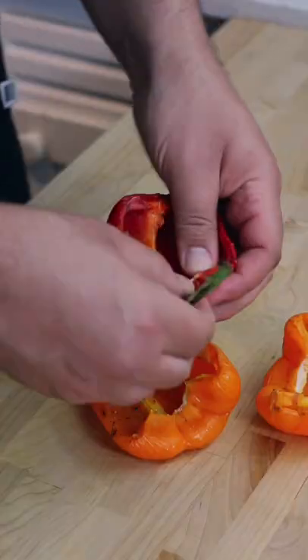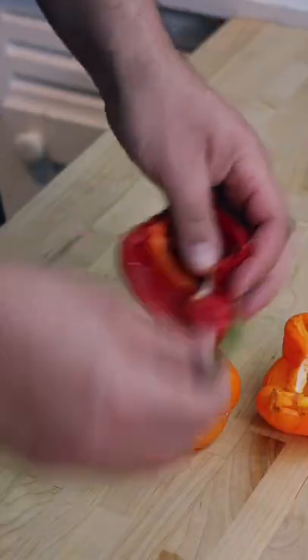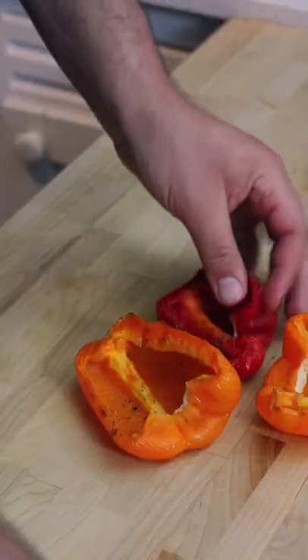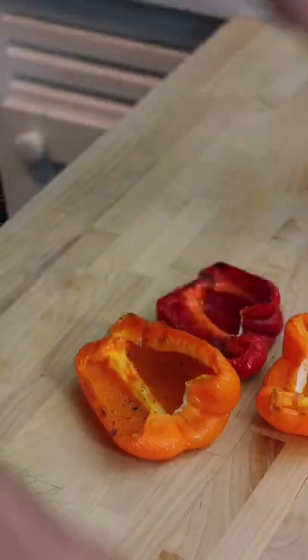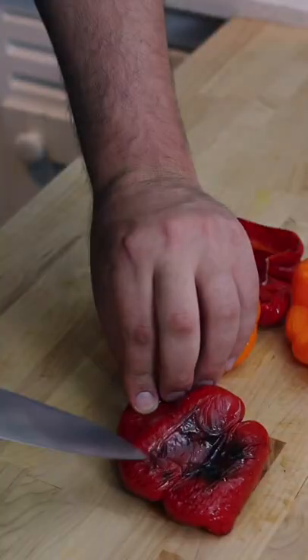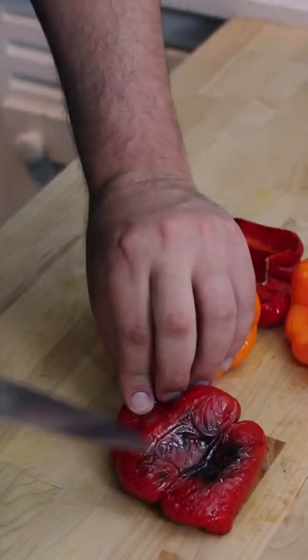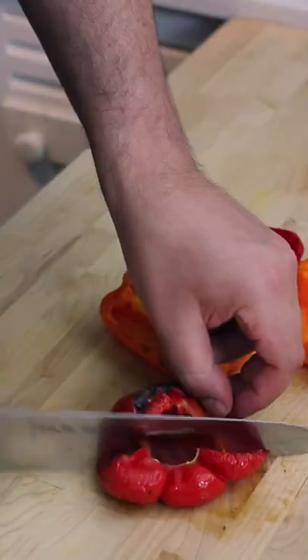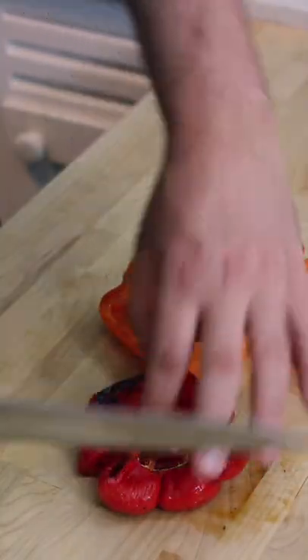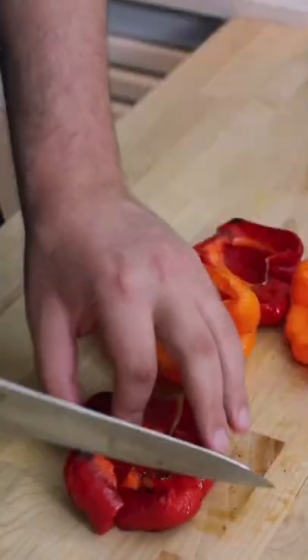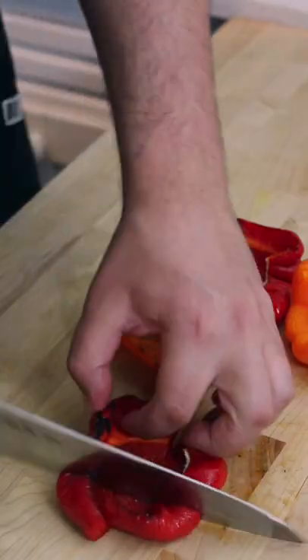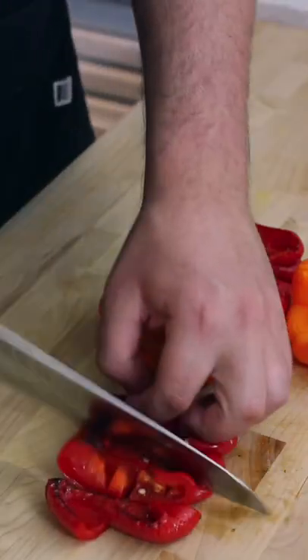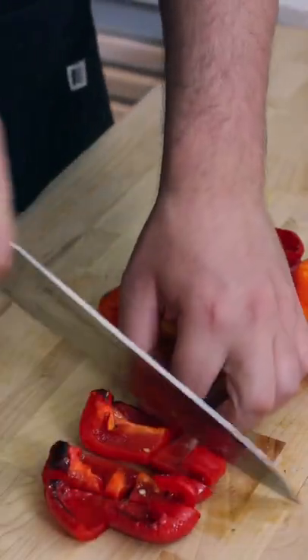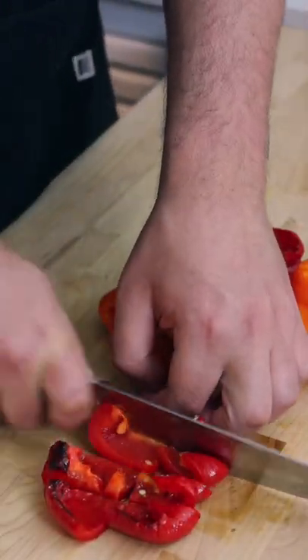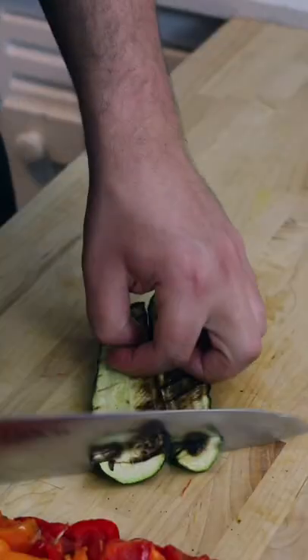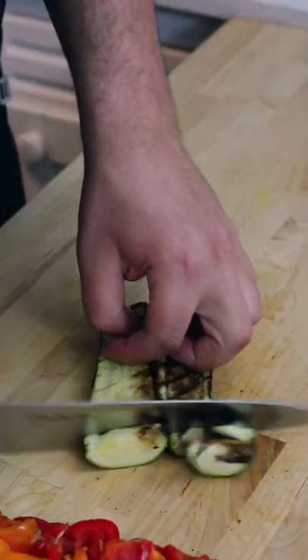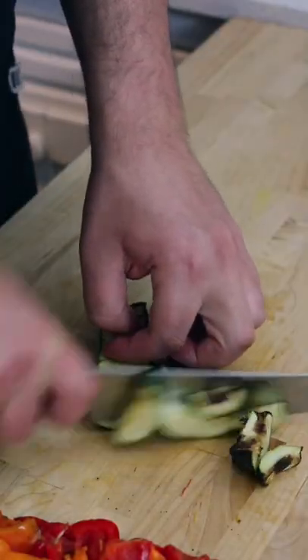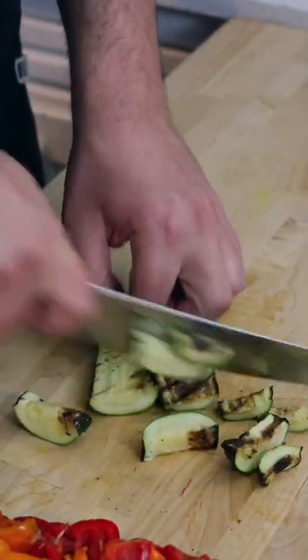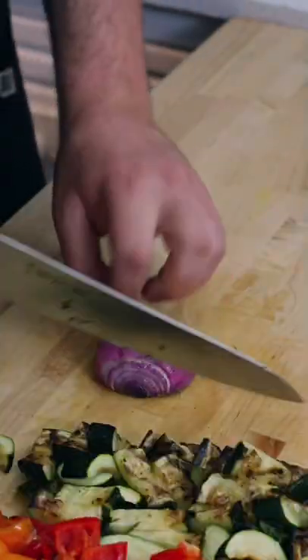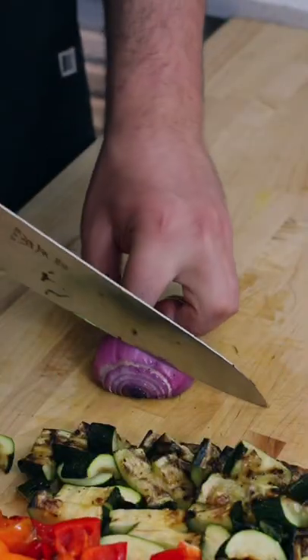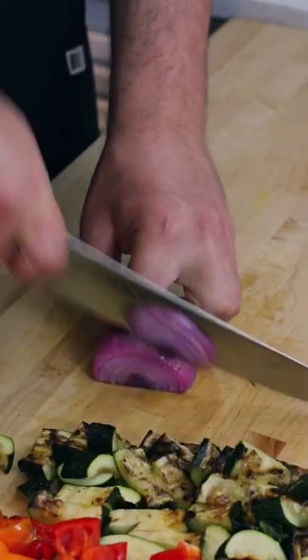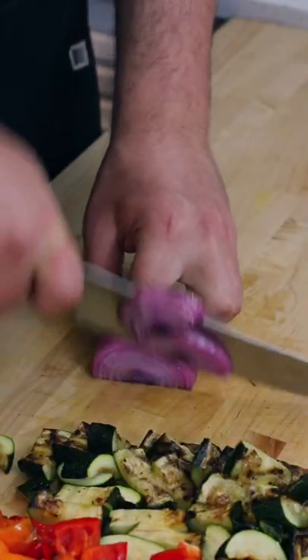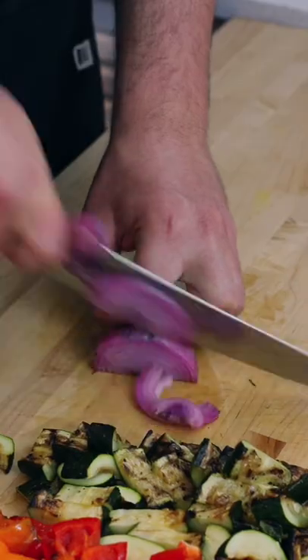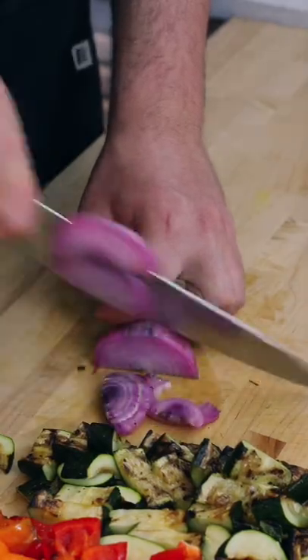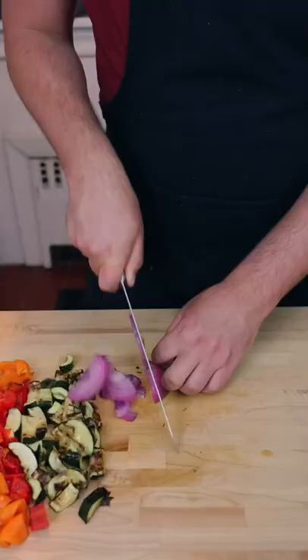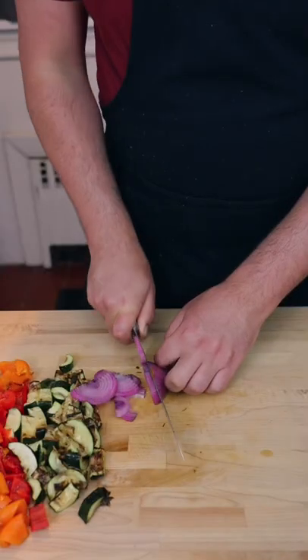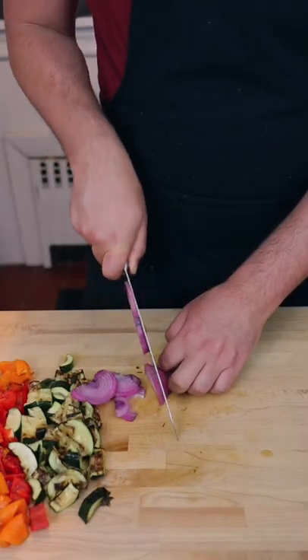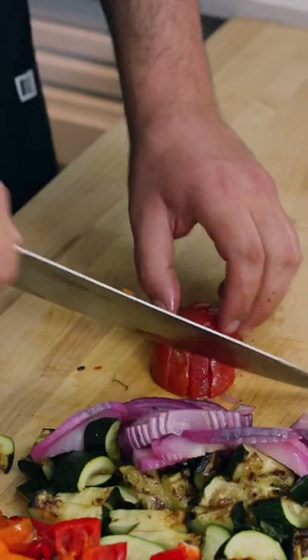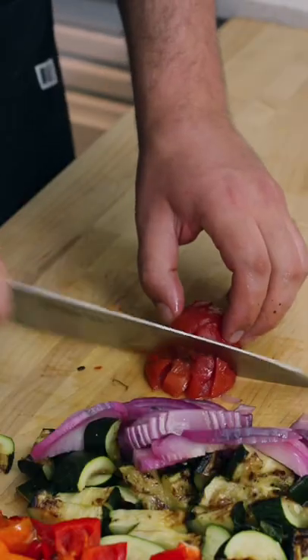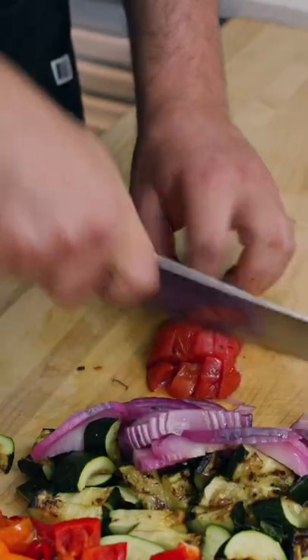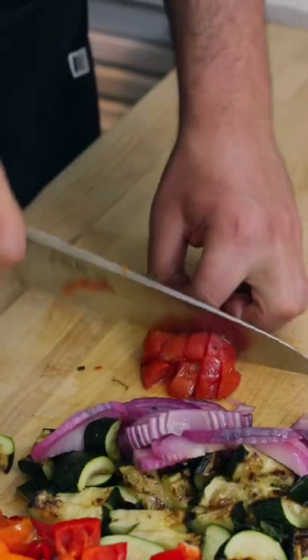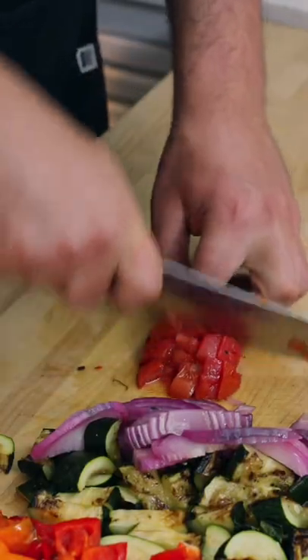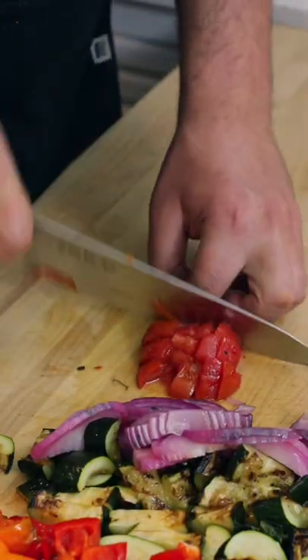Take off the stems of your bell peppers, then slice all your veggies into bite-sized pieces, depending on how large your mouth and bites are. Be careful slicing the onion since it'll be slippery, and cut lightly so you don't smush your tomatoes too much.